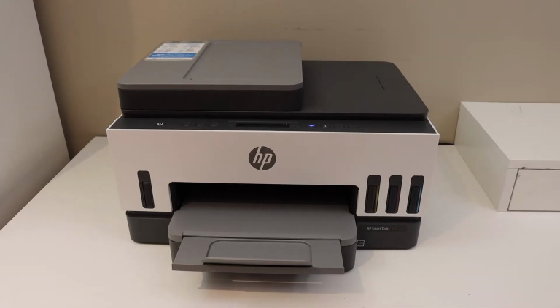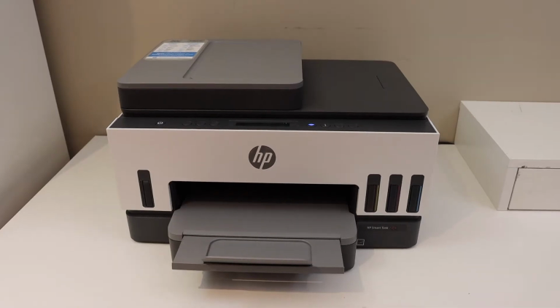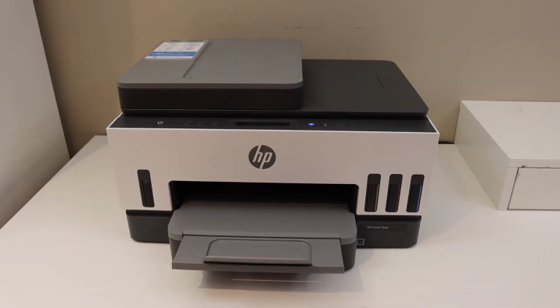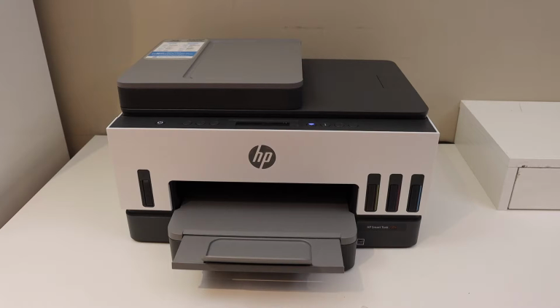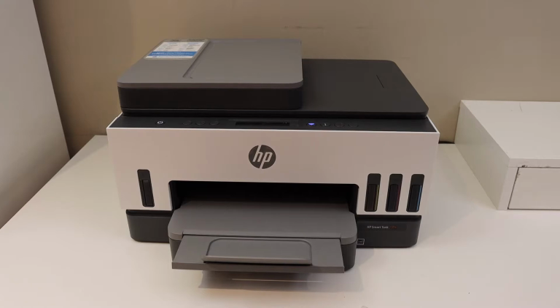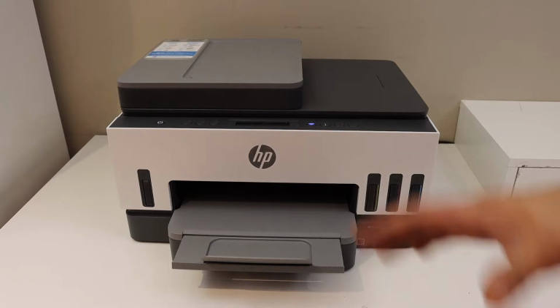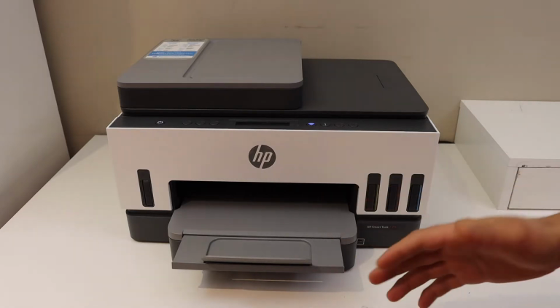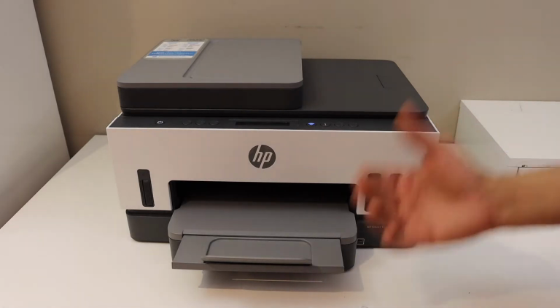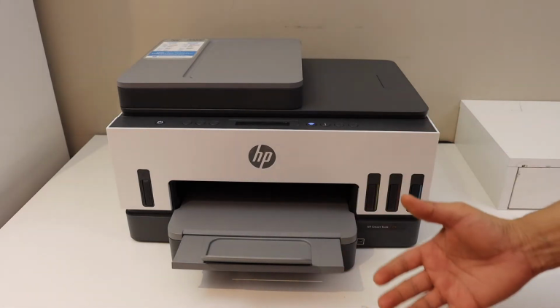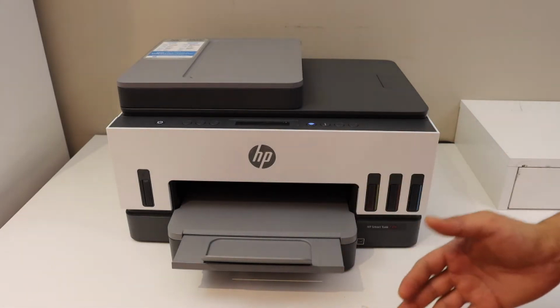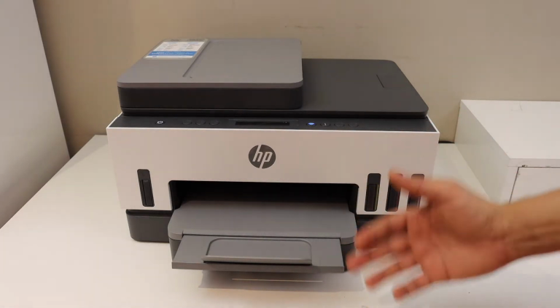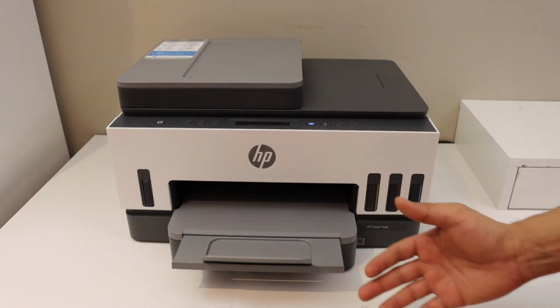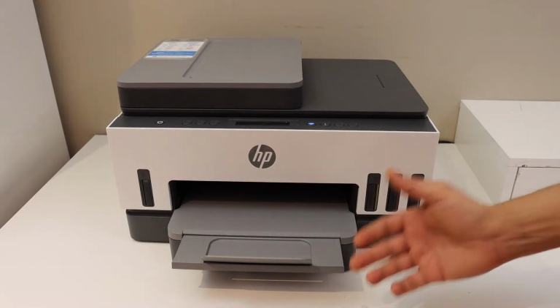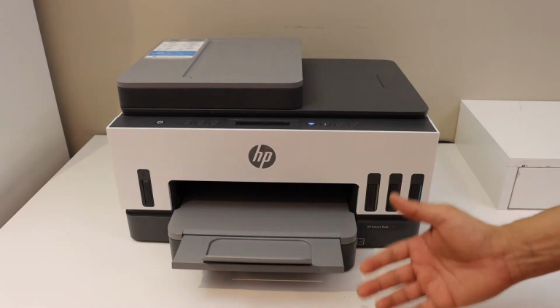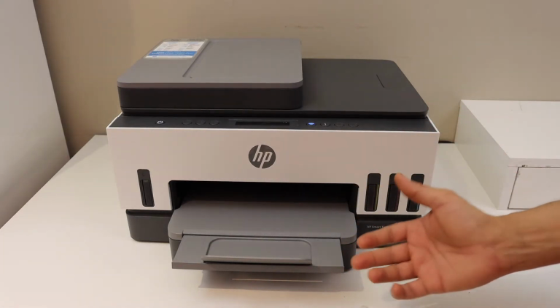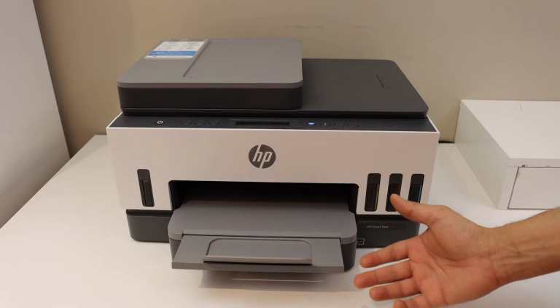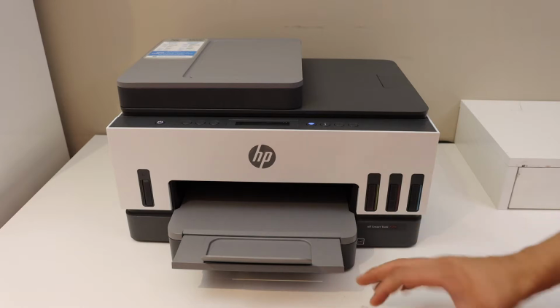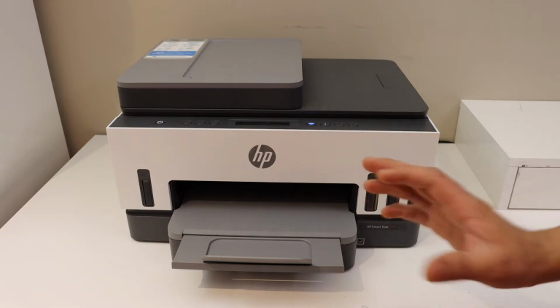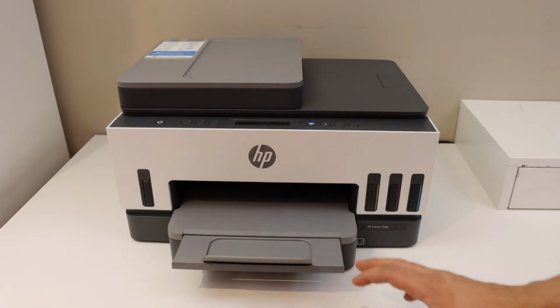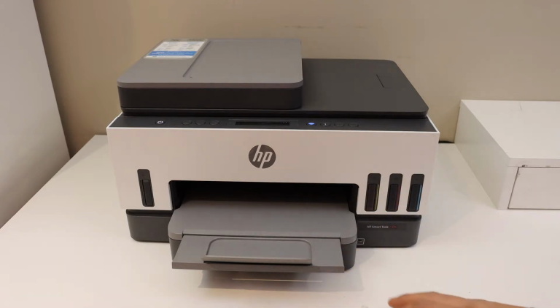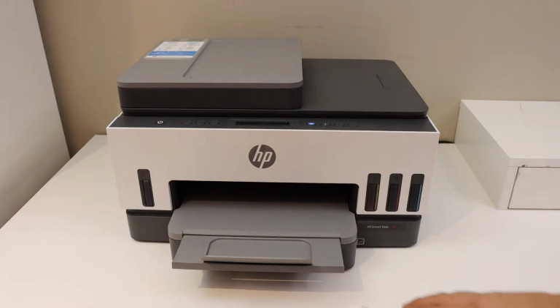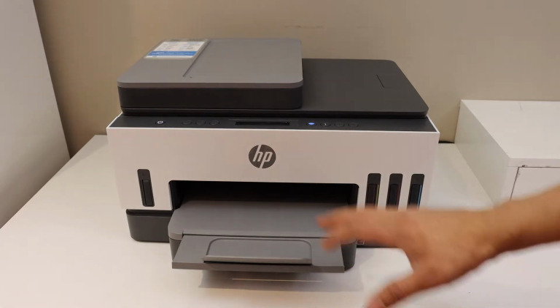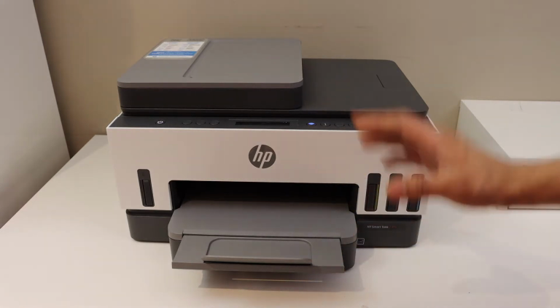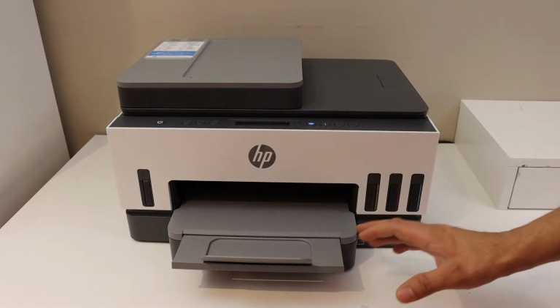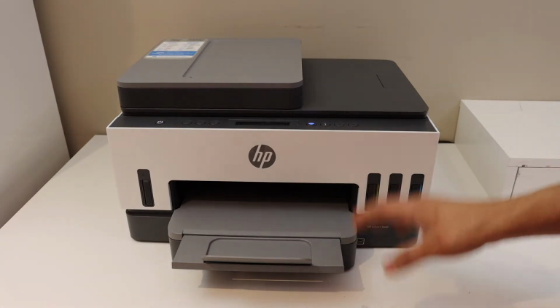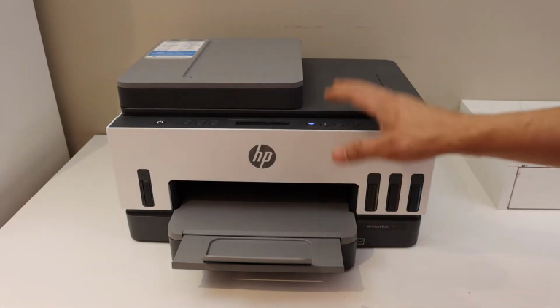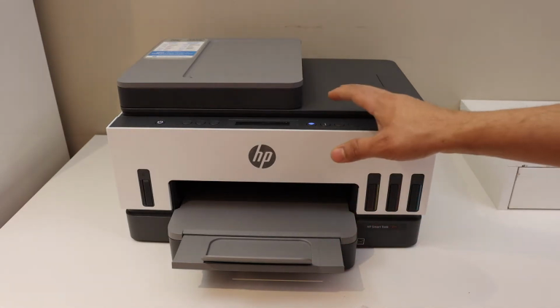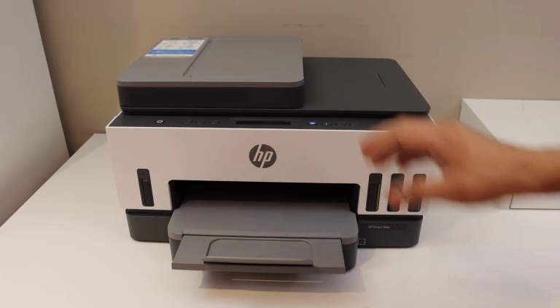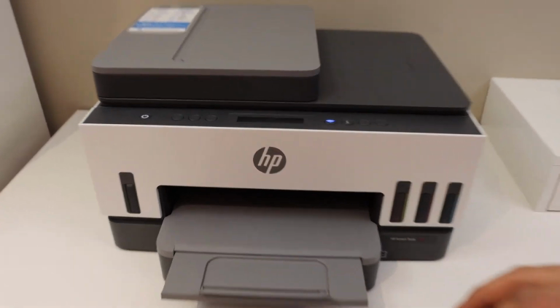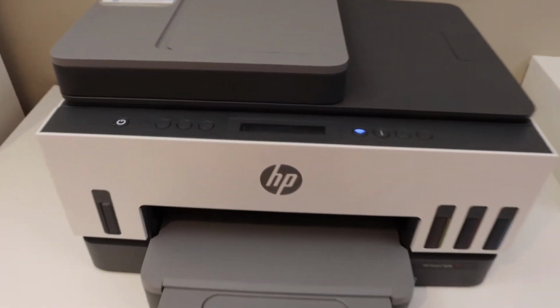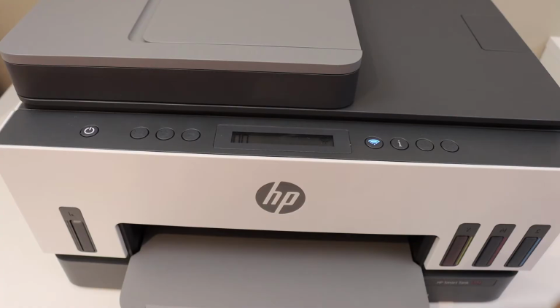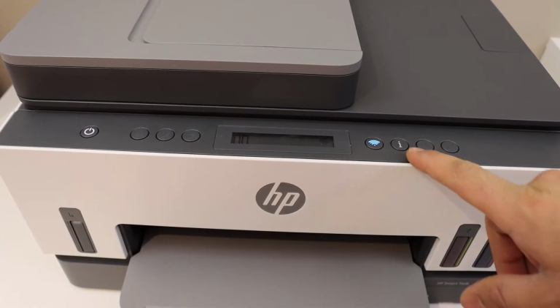In this video I'm going to show you how to do the Wi-Fi Direct setup of your HP SmartTank 7305 printer. The first thing is to switch on the printer and go to the control panel.